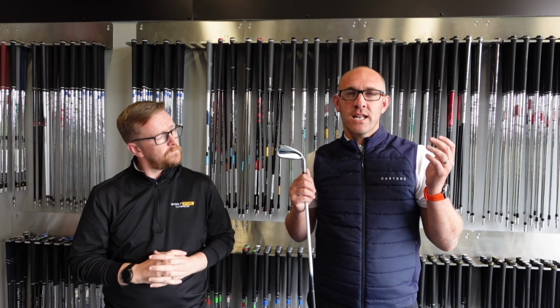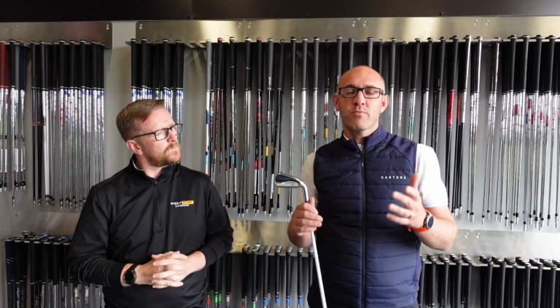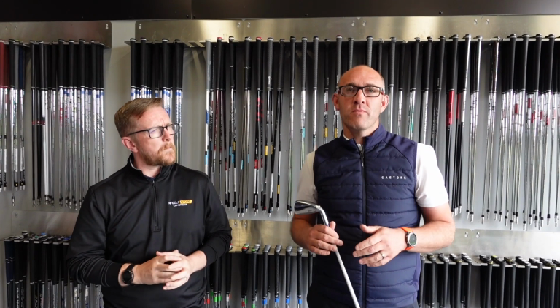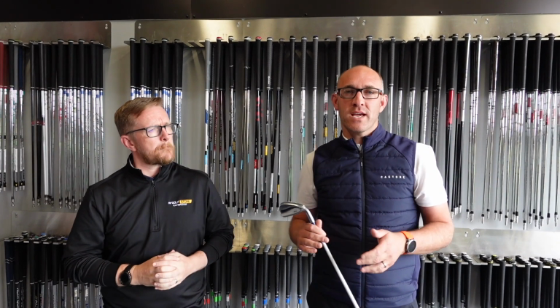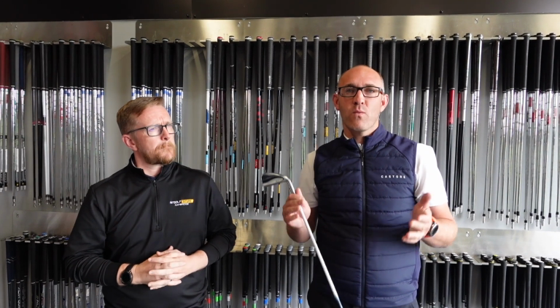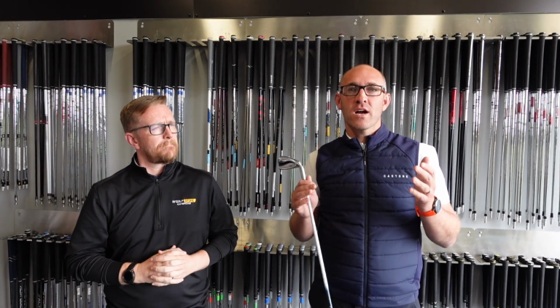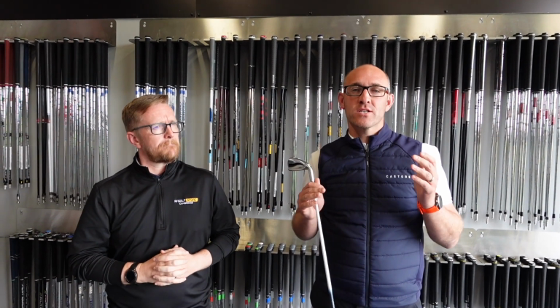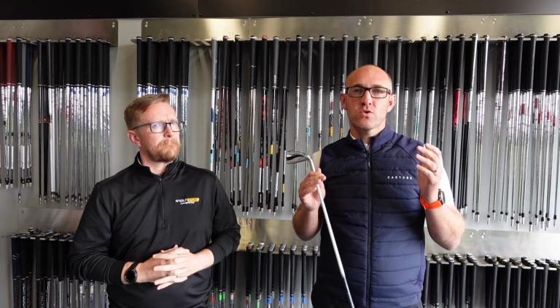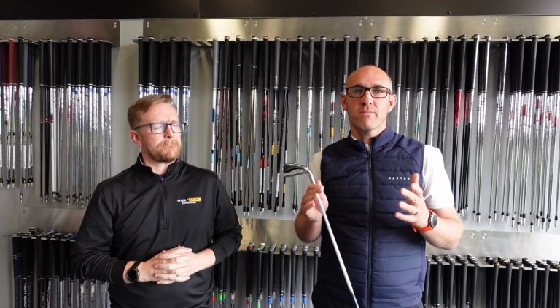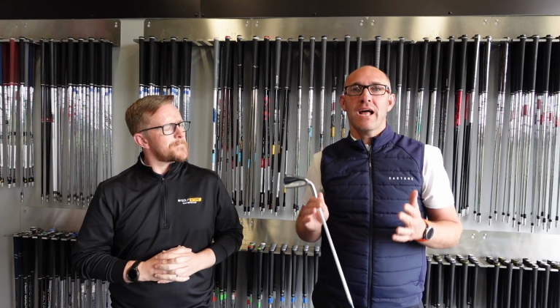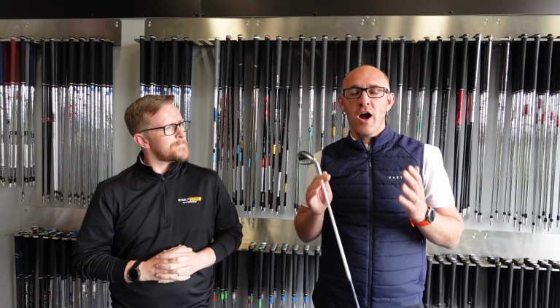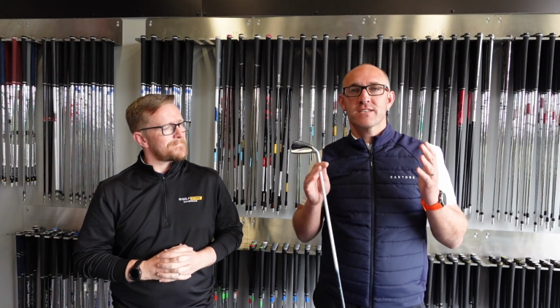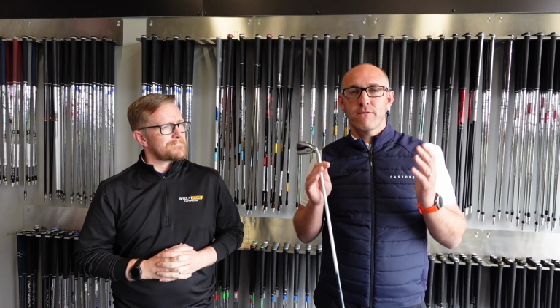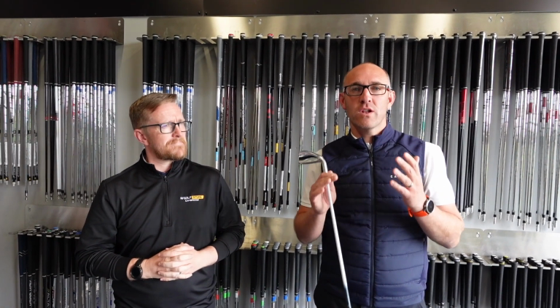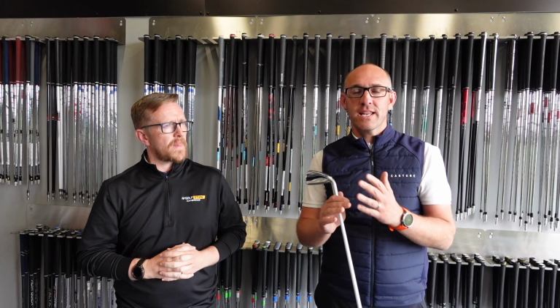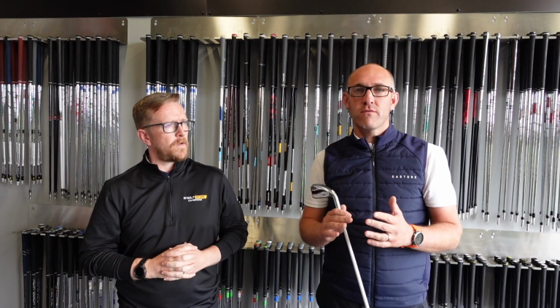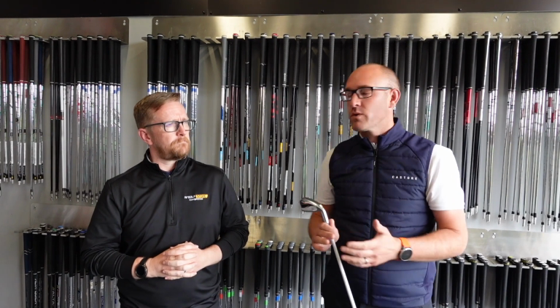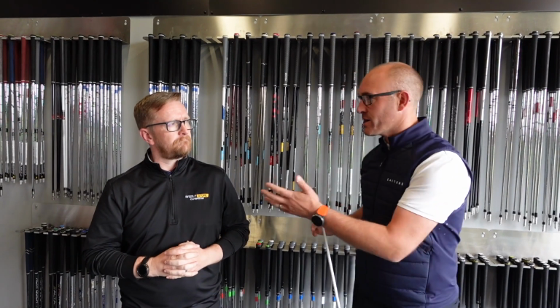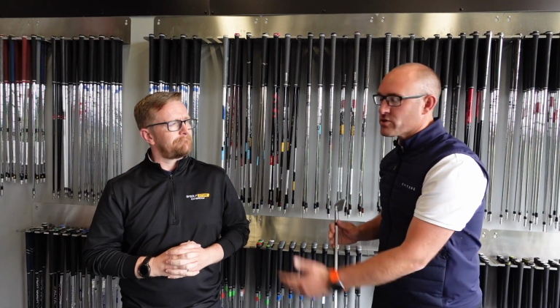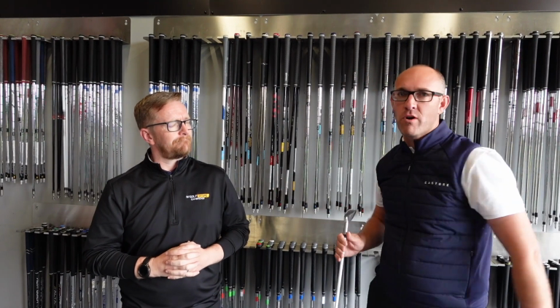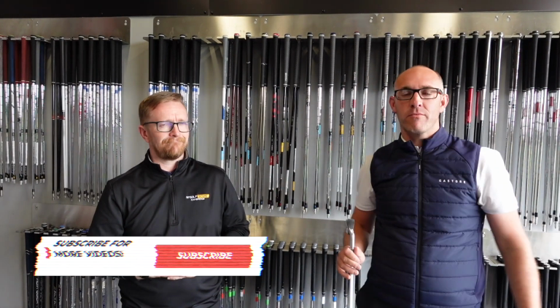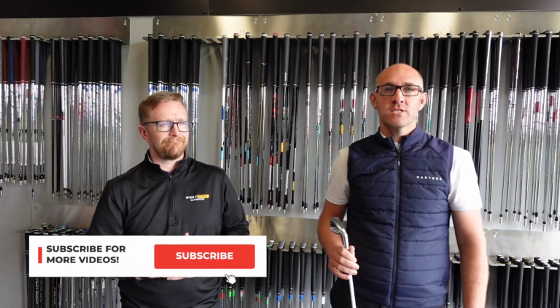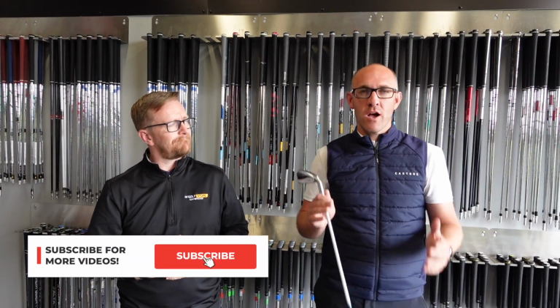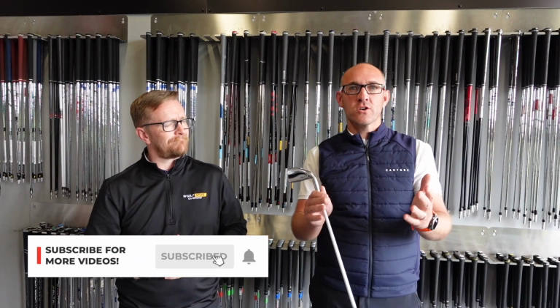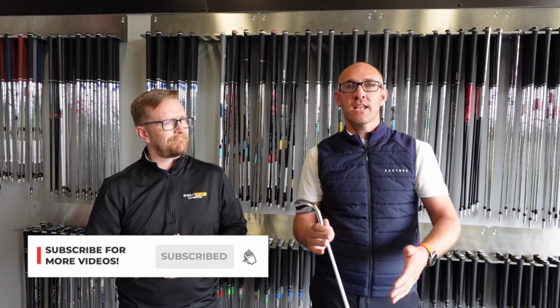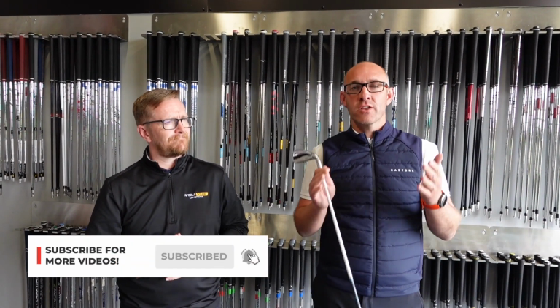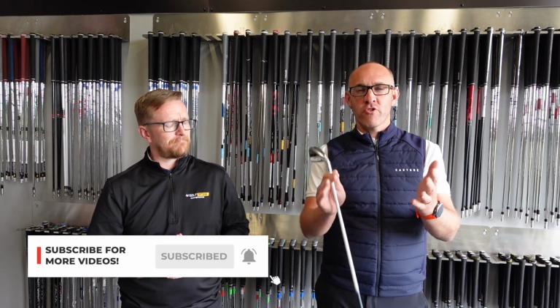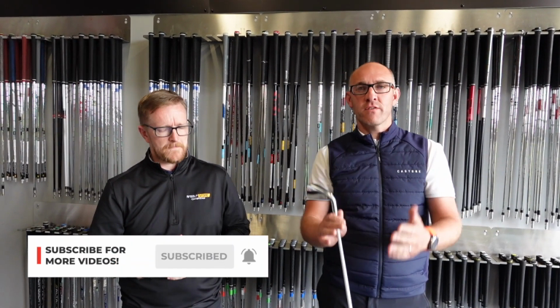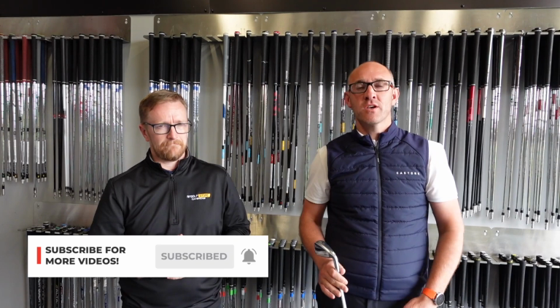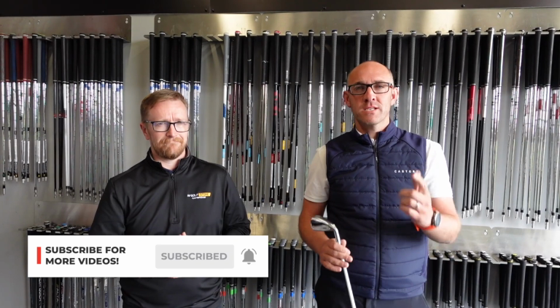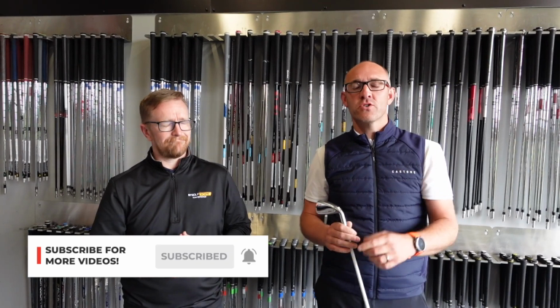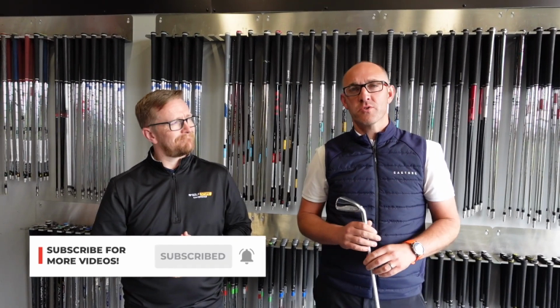It's Ladies British Open Week and we're going to talk about iron fitting for lady golfers with PGA professional Rob Emery. If you like our content and you're enjoying our videos, please make sure you subscribe.